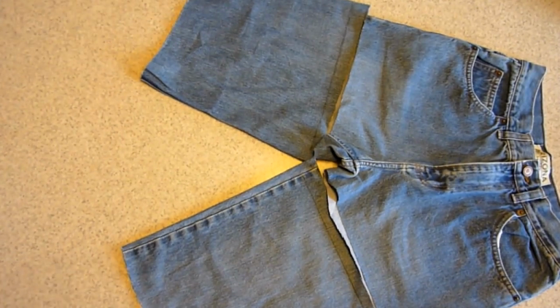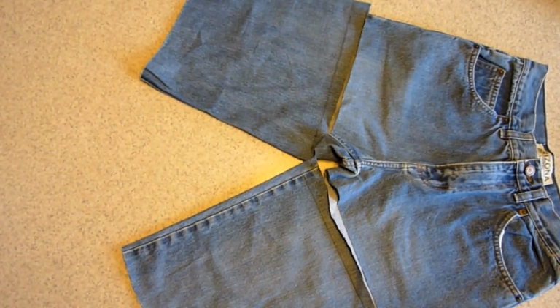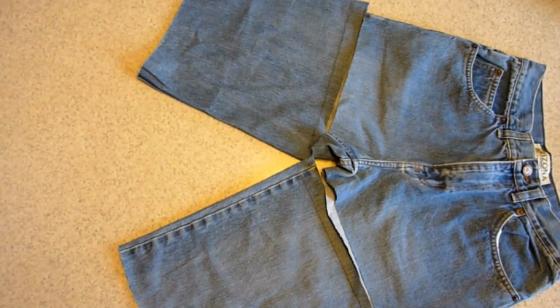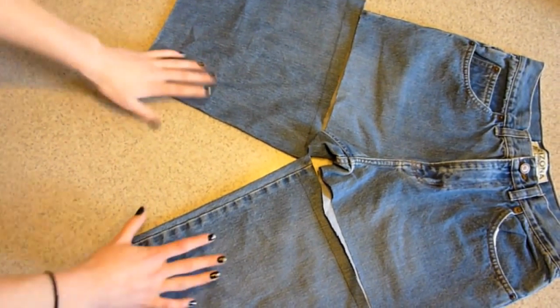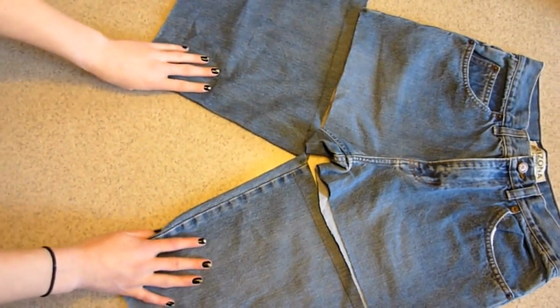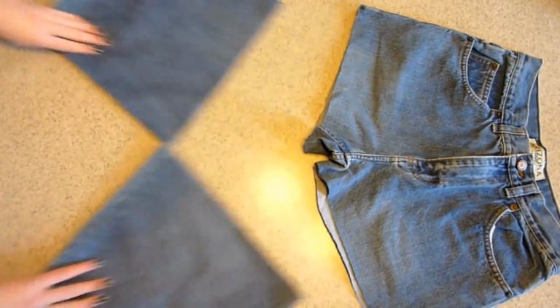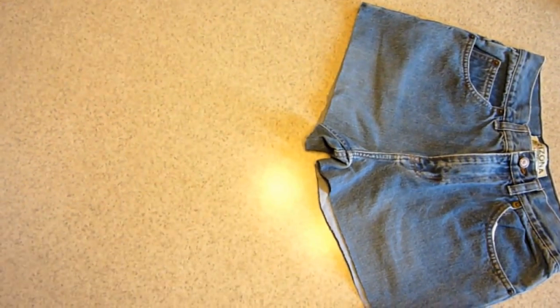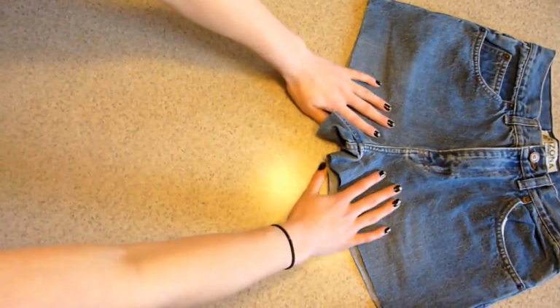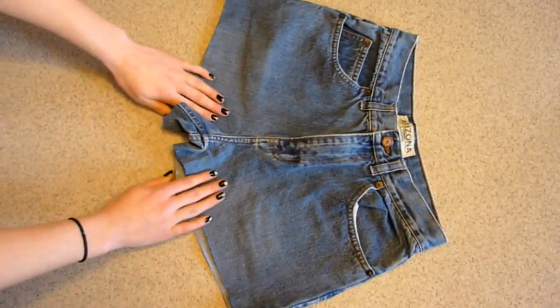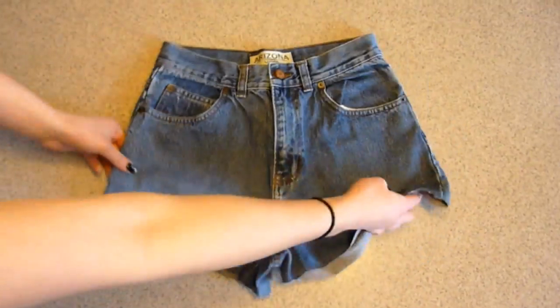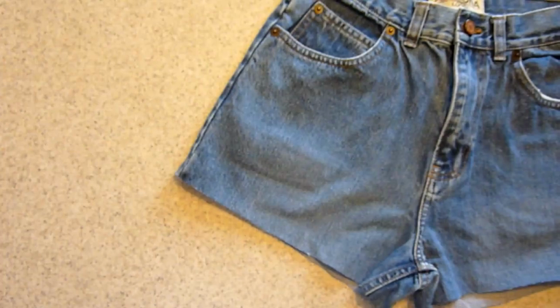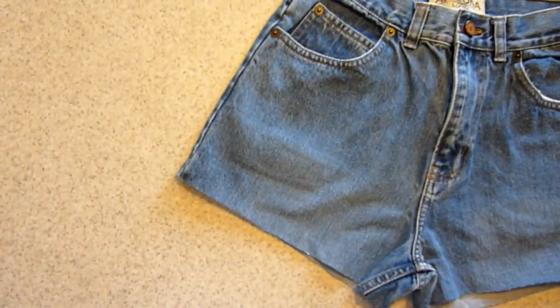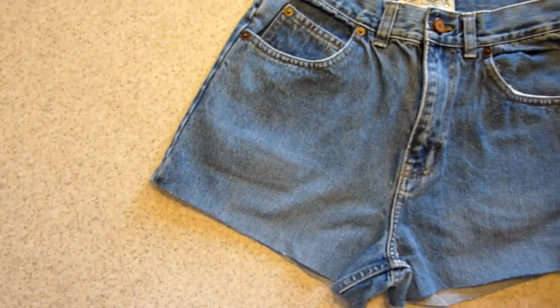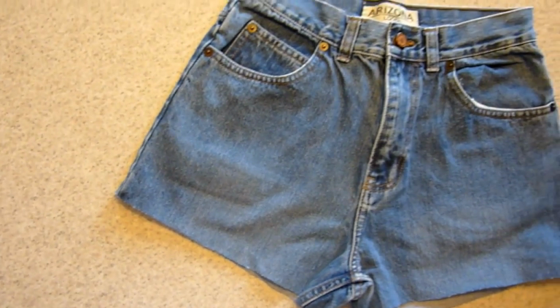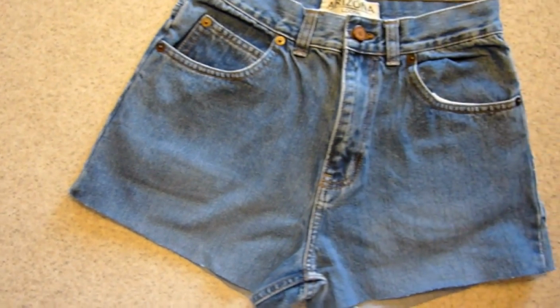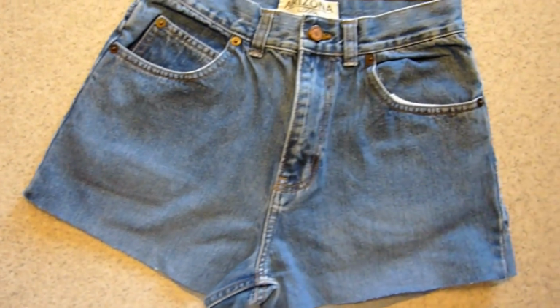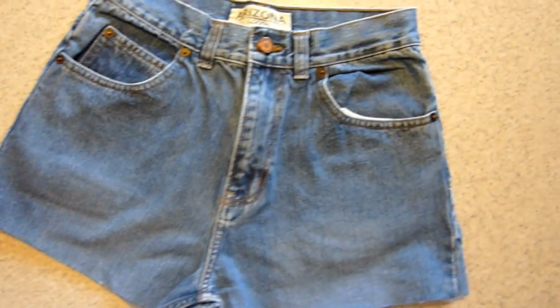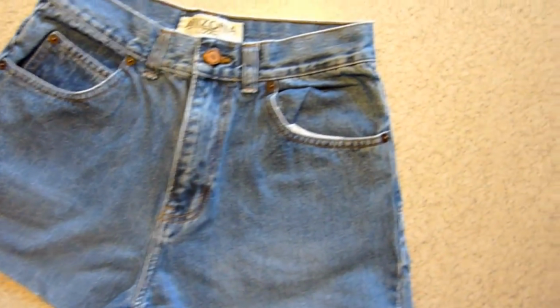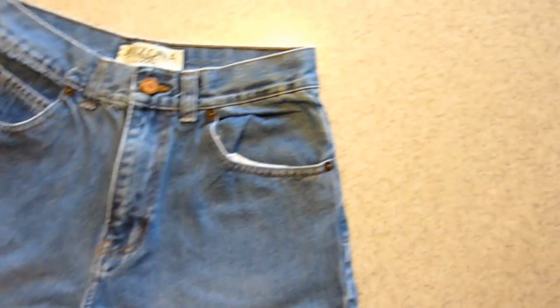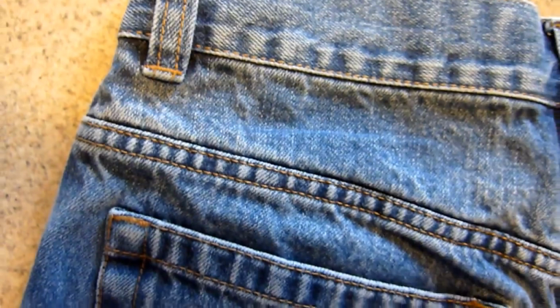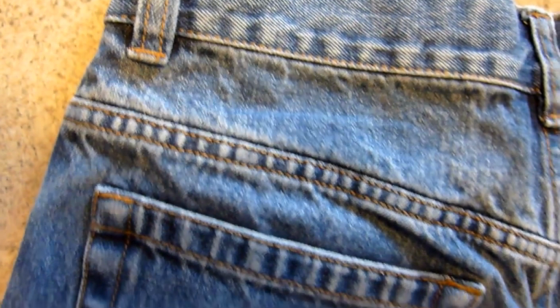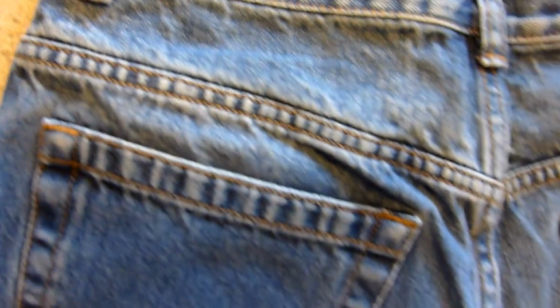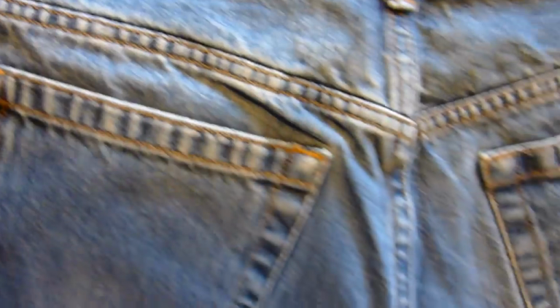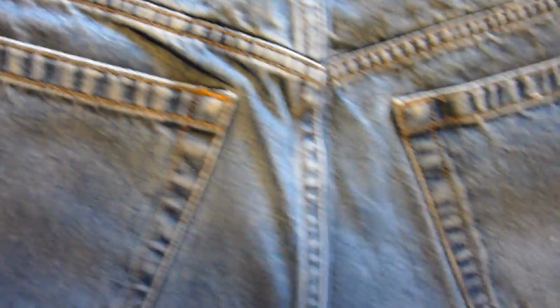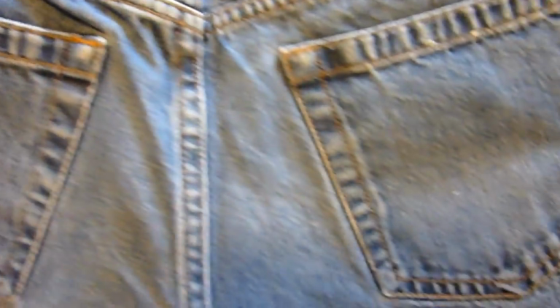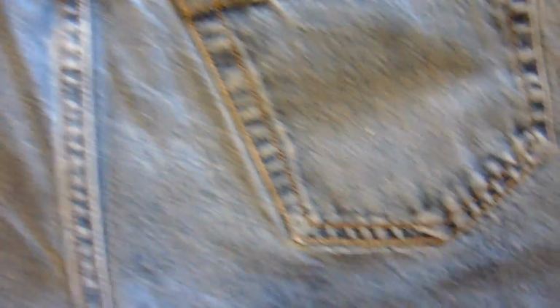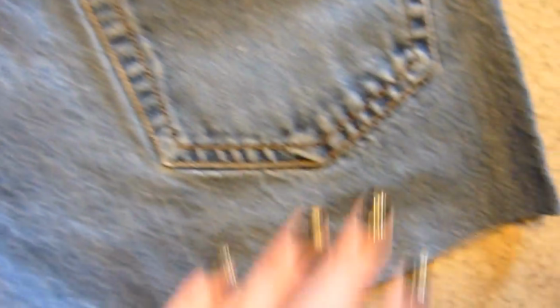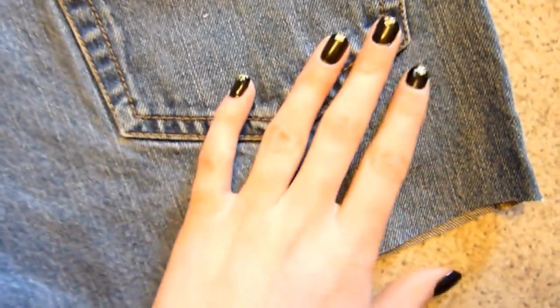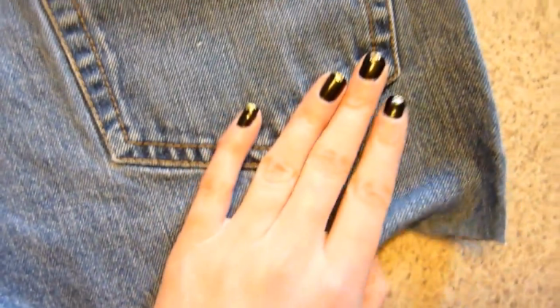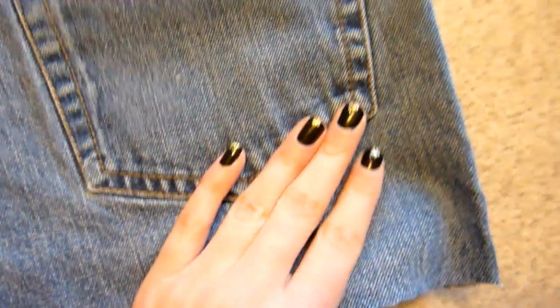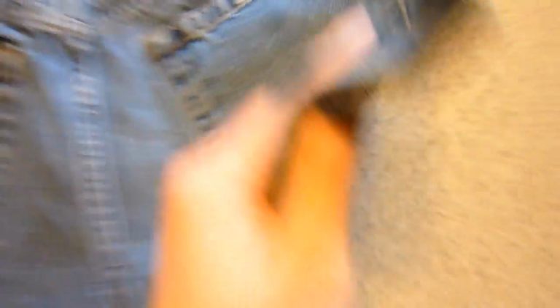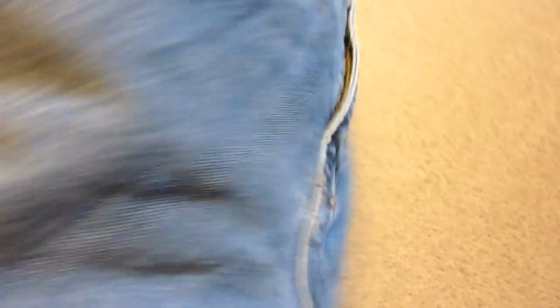The first thing you're going to want to do is go ahead and cut some old jeans. I cut mine into sections. If you're having trouble cutting your jeans into shorts, go ahead and watch my DIY high-waisted video — I'll put the link down below.